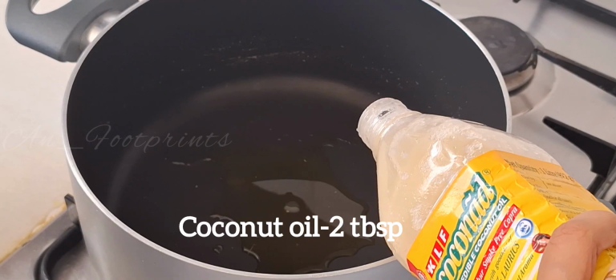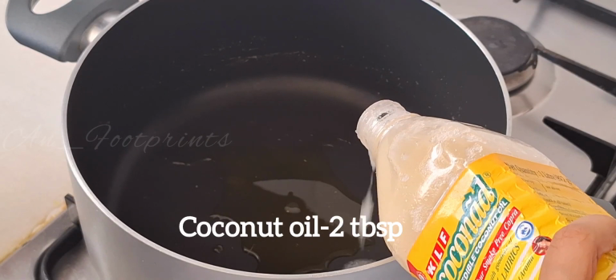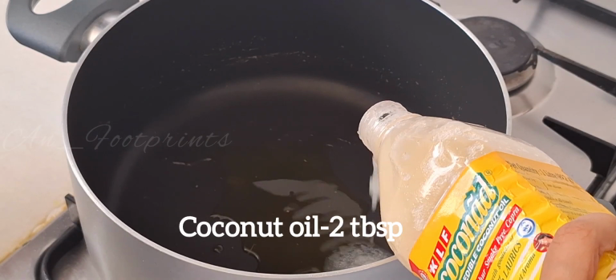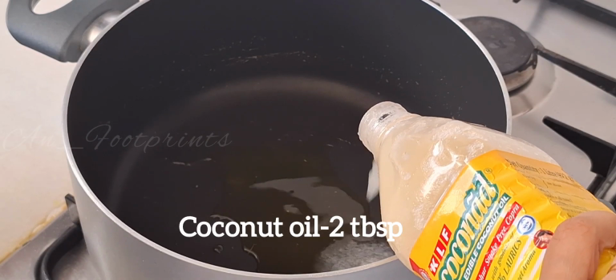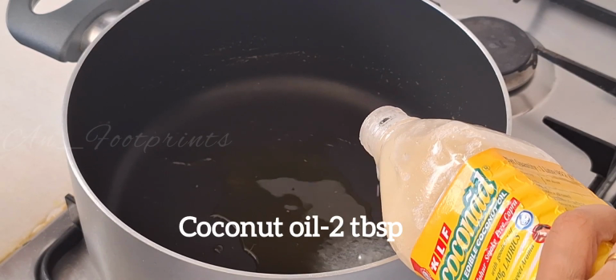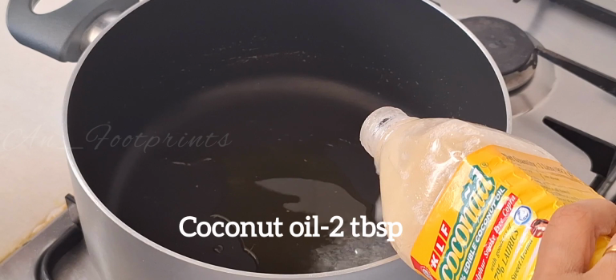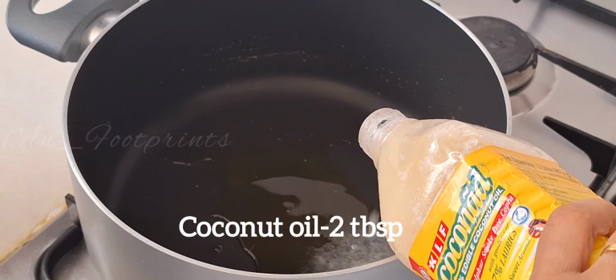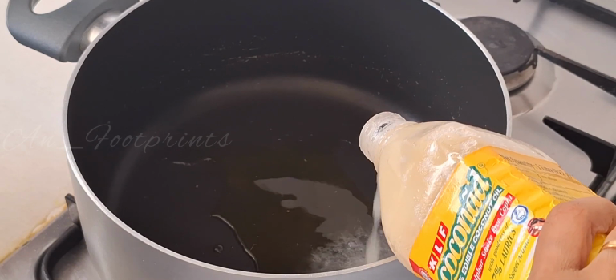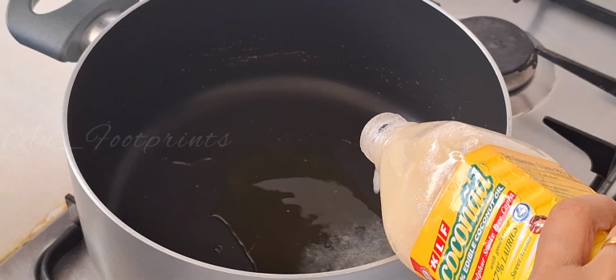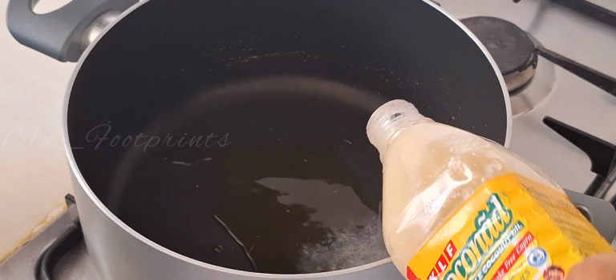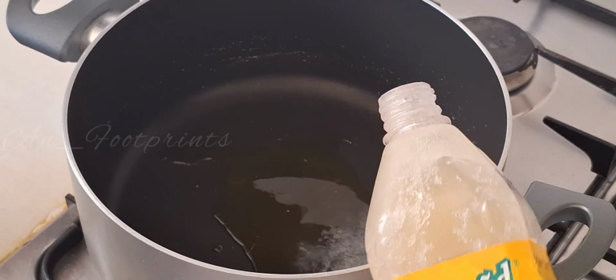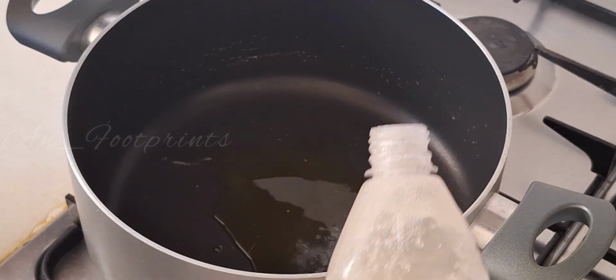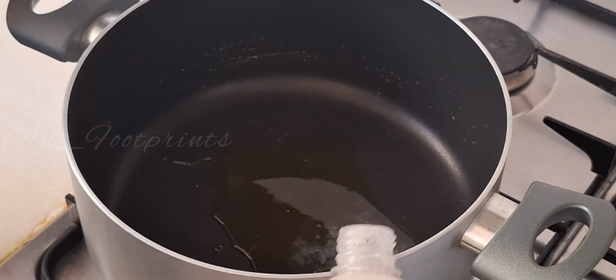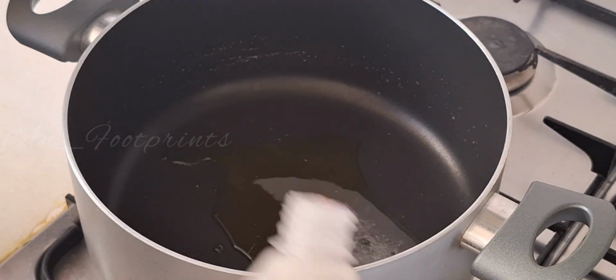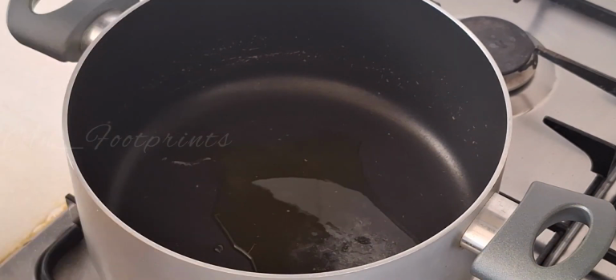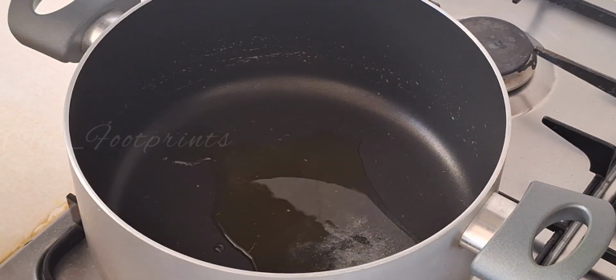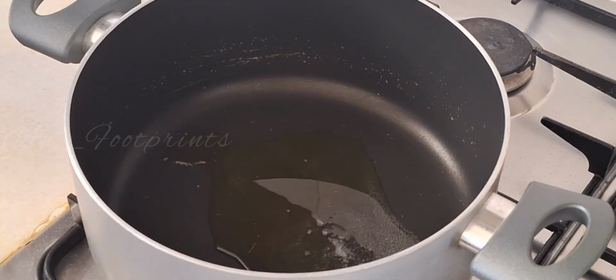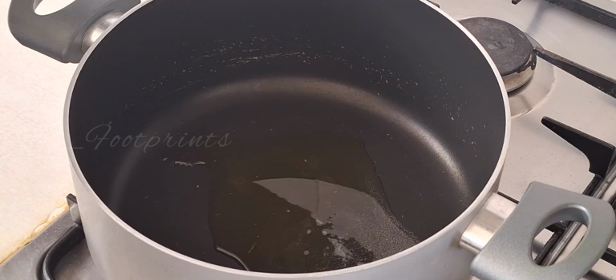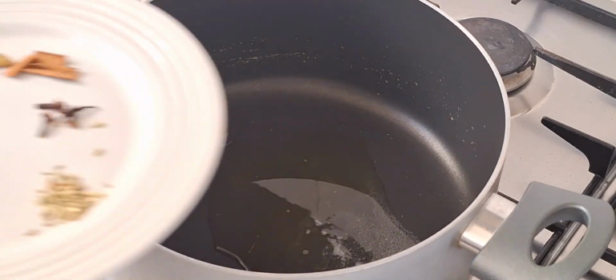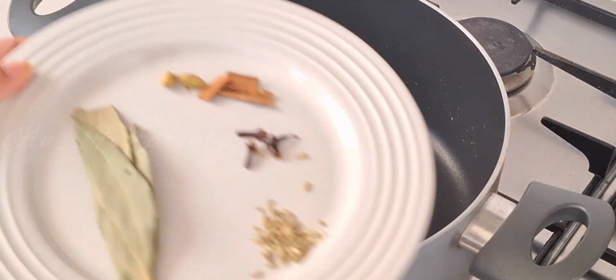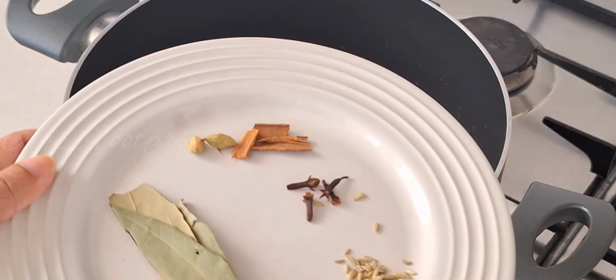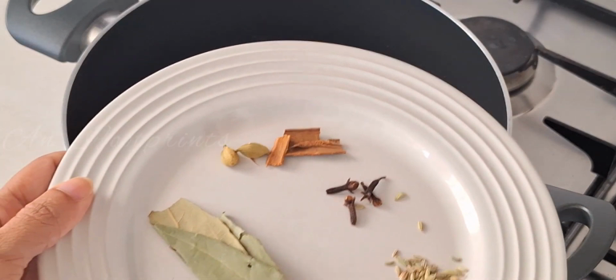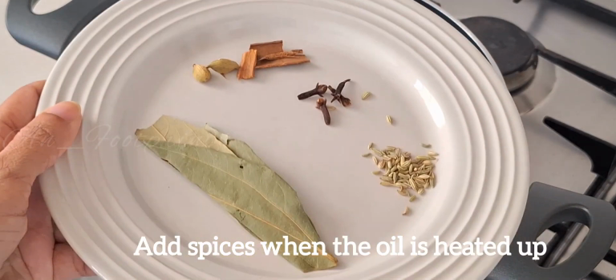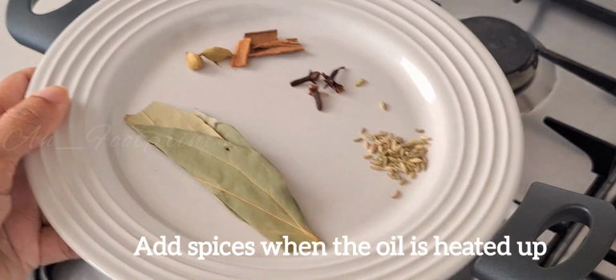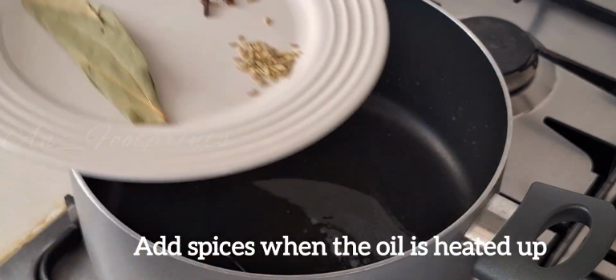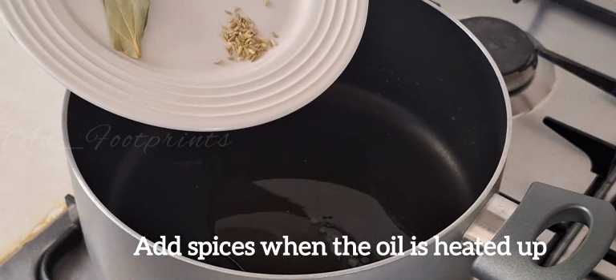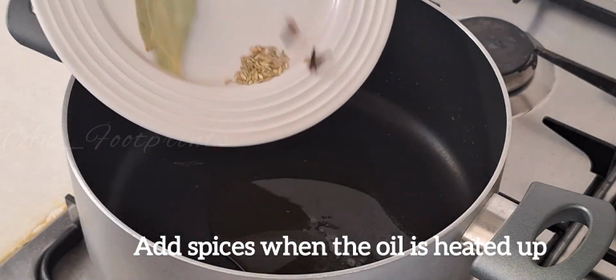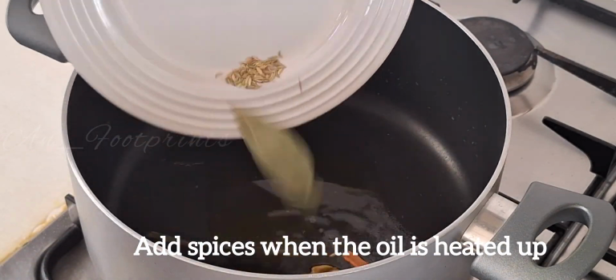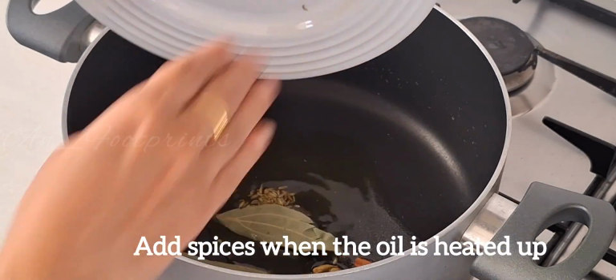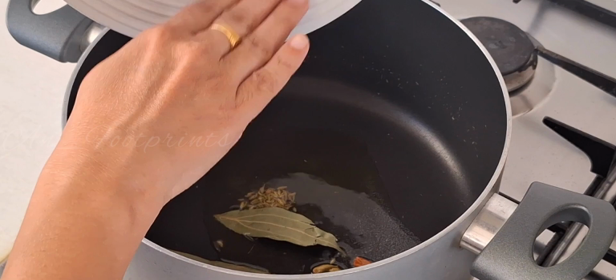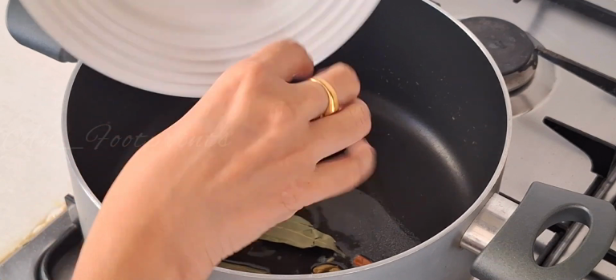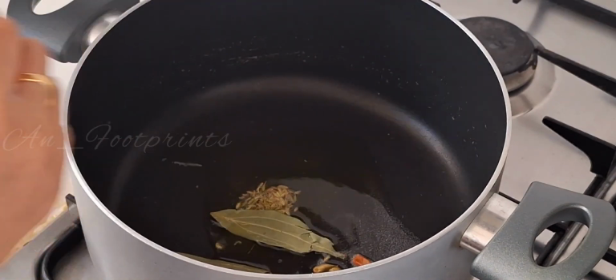Add 2 tablespoons of coconut oil. Then add the spices to the oil — add the bay leaves.